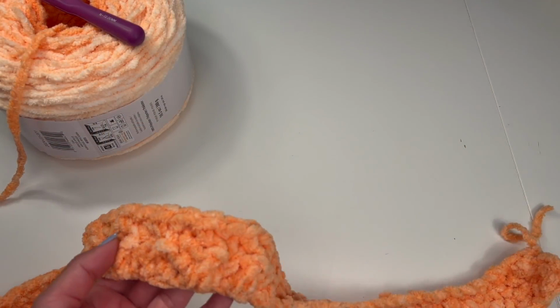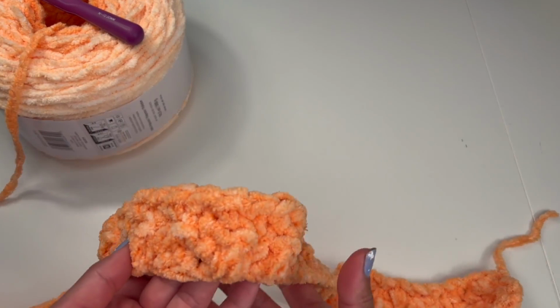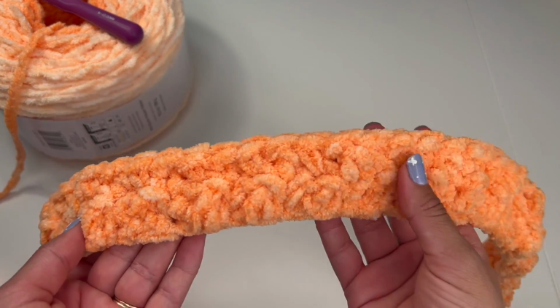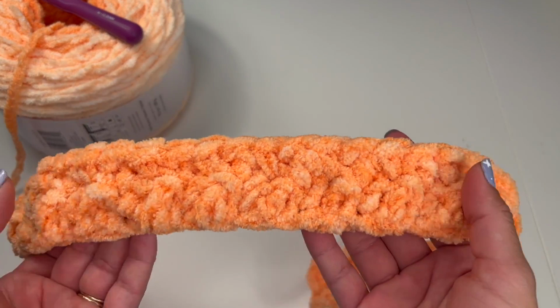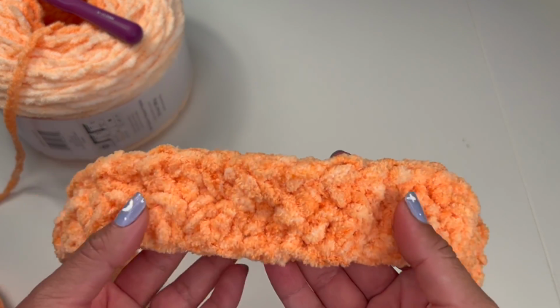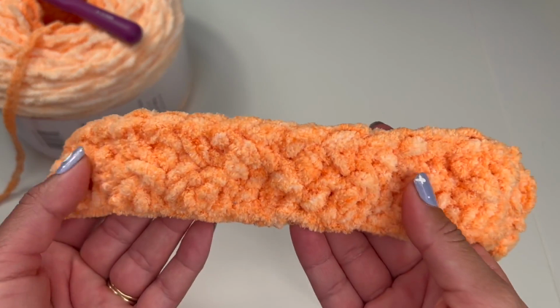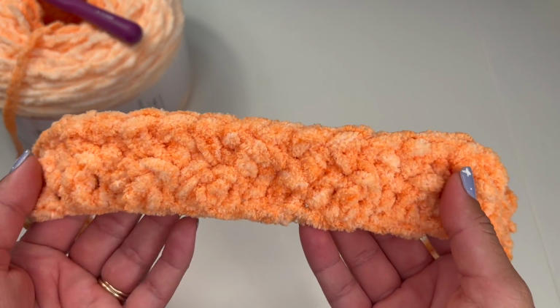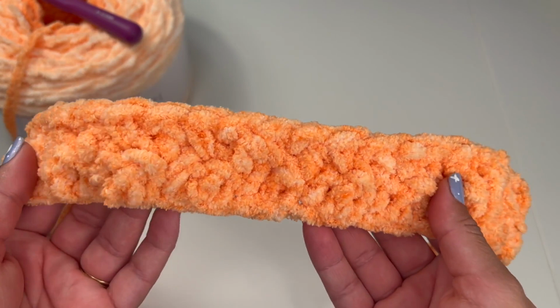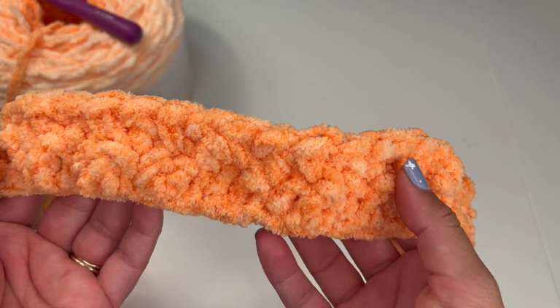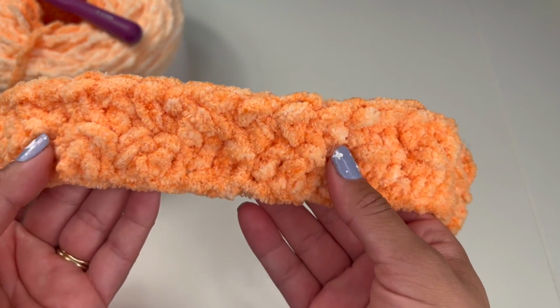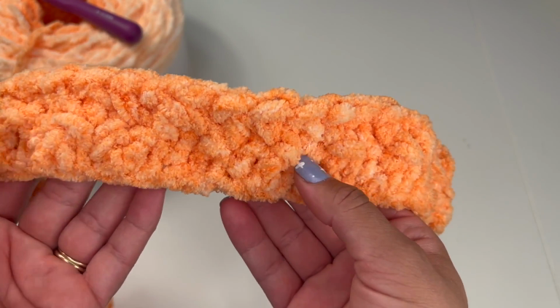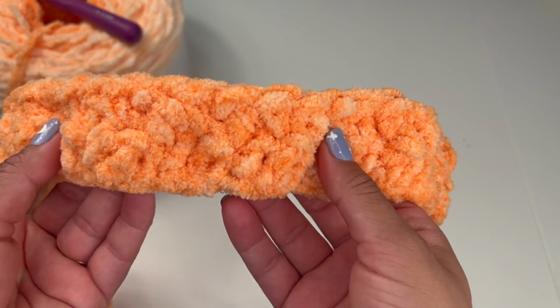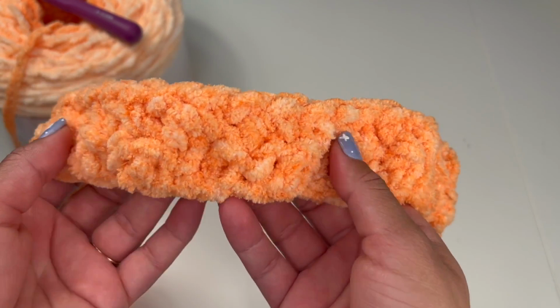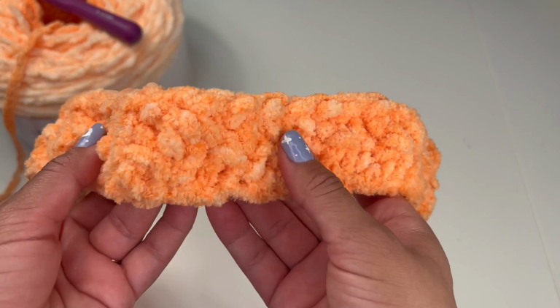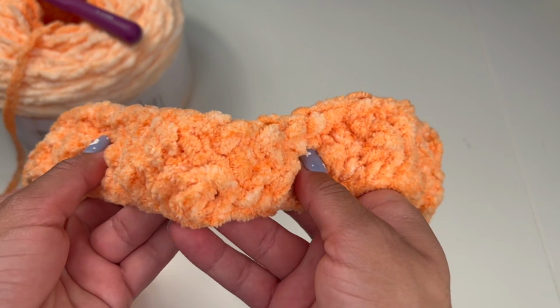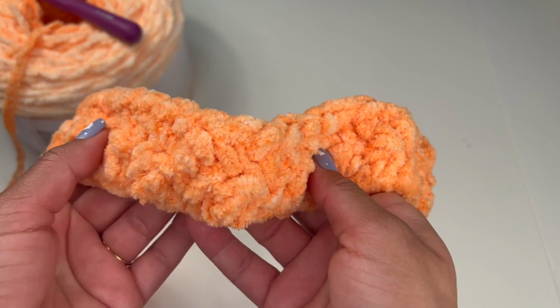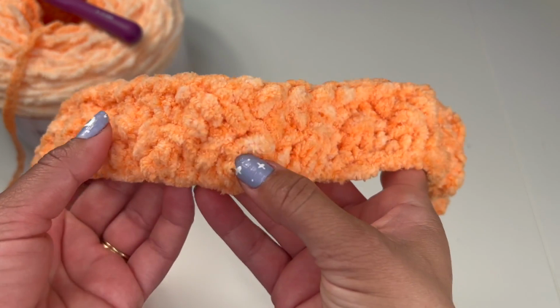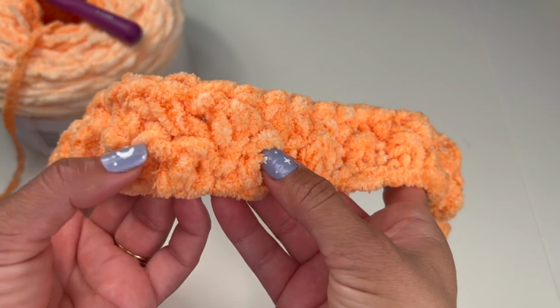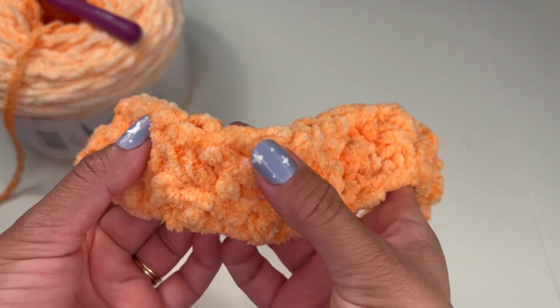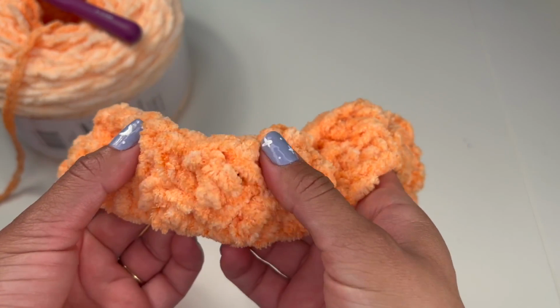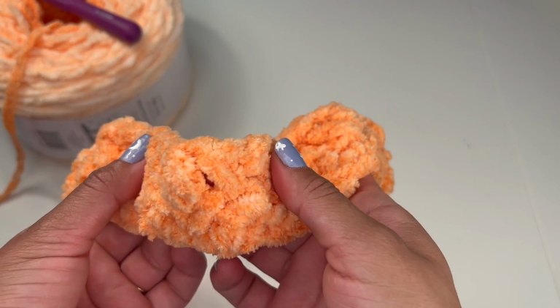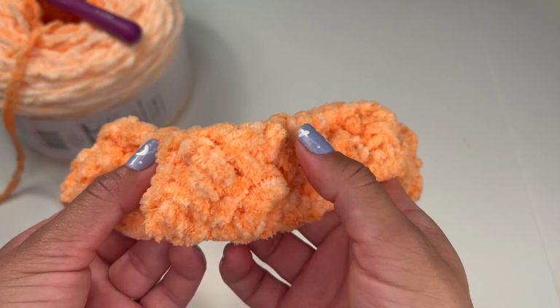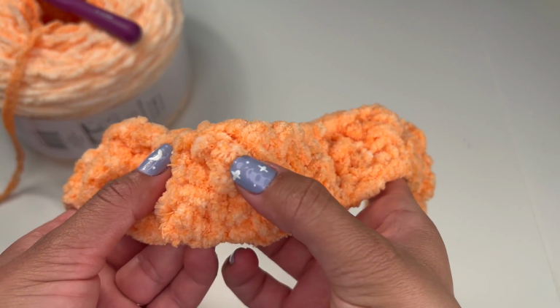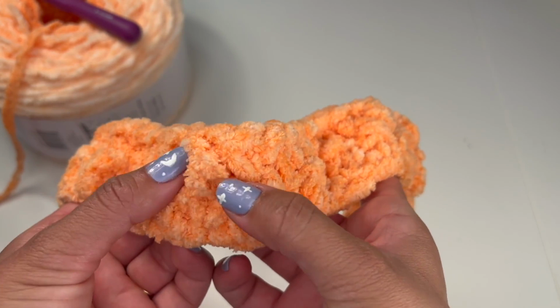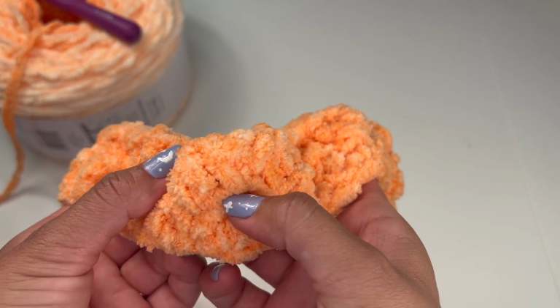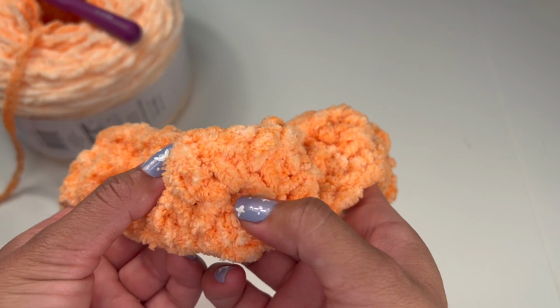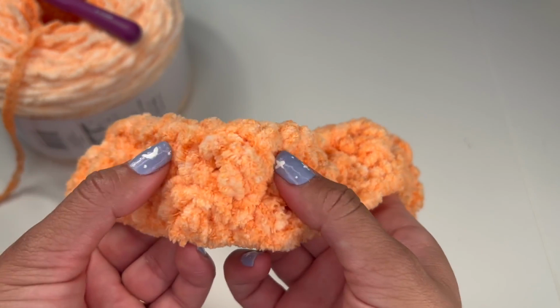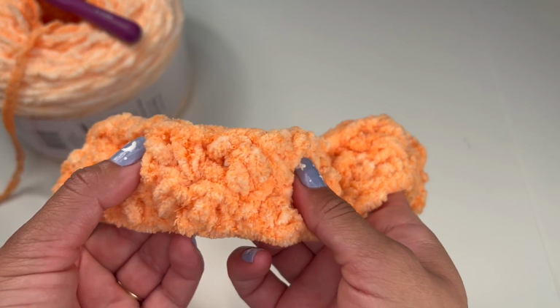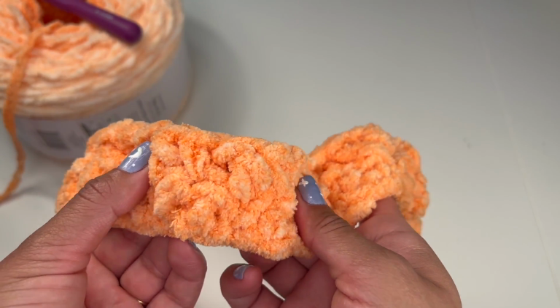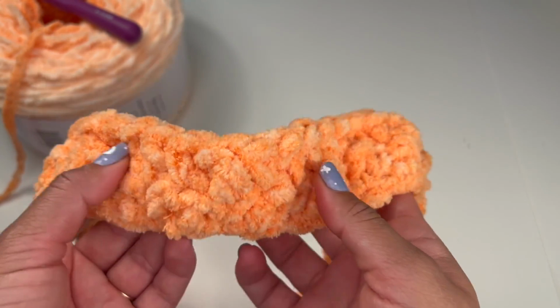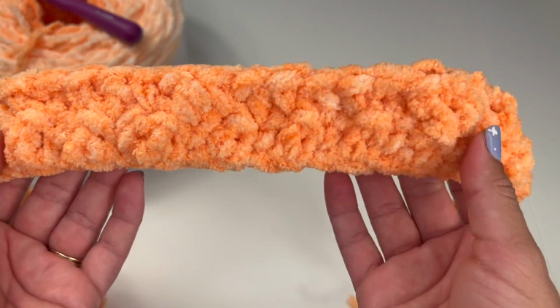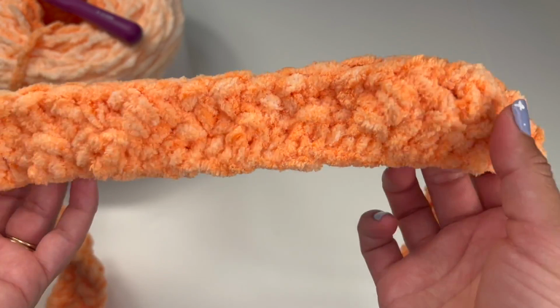This is the finished second row and as you can see, the pattern is creating a little bit of a bump. That's because the double crochet is being pushed out by the single crochet.